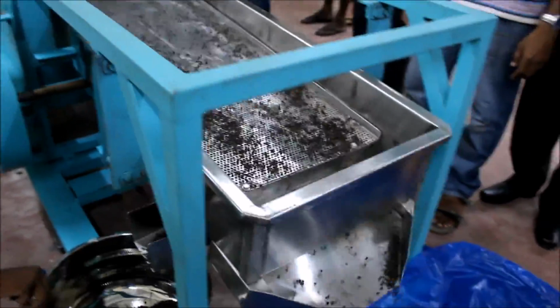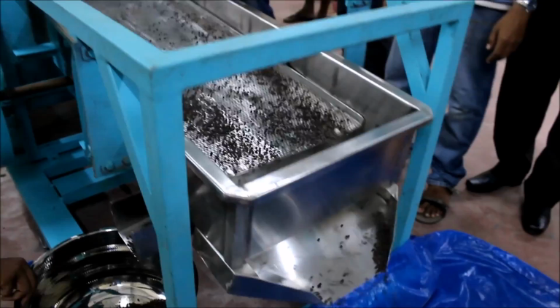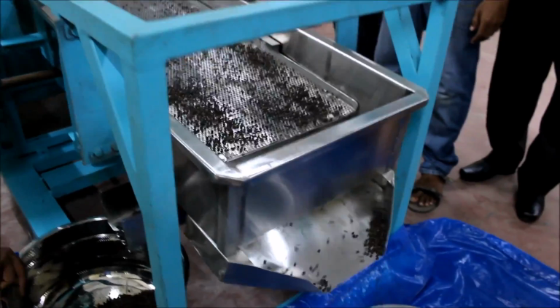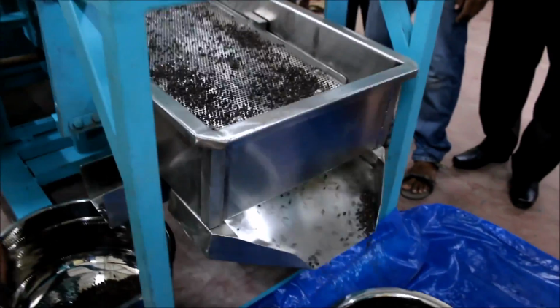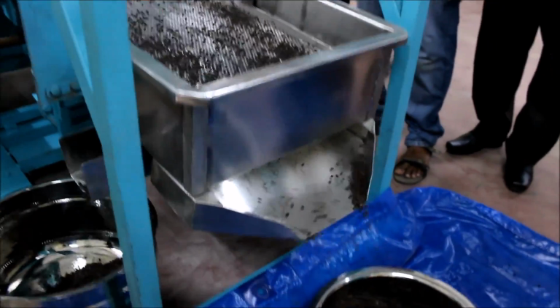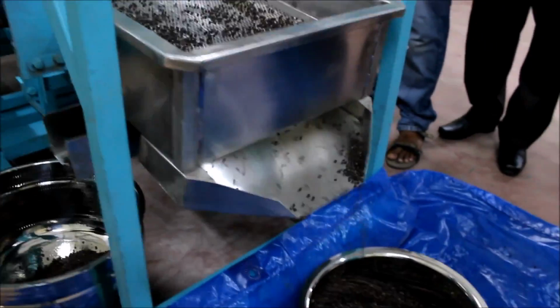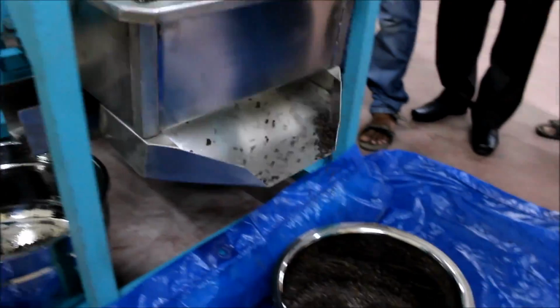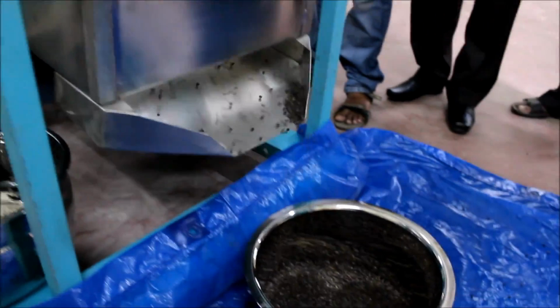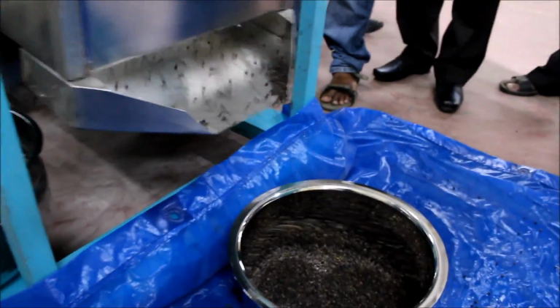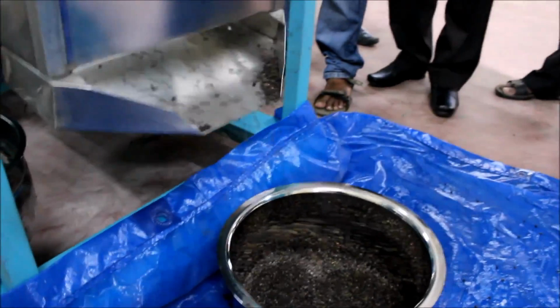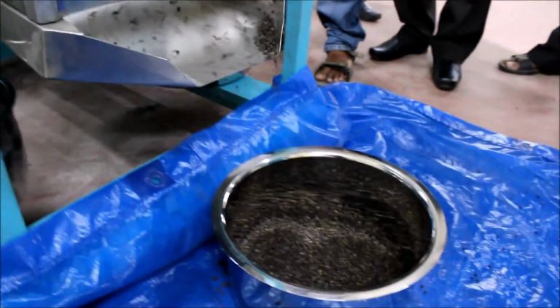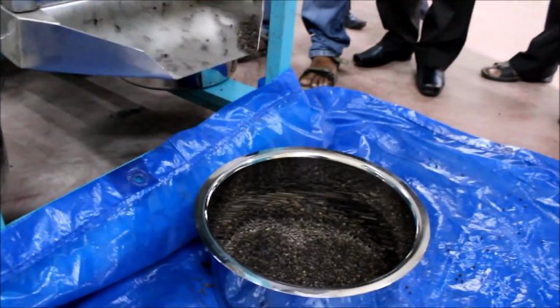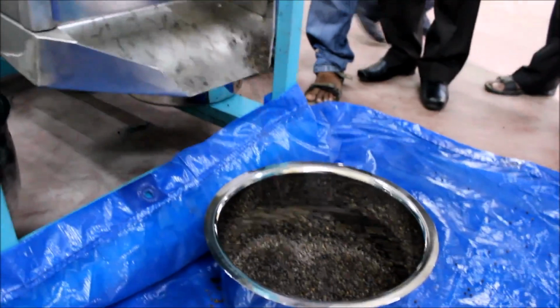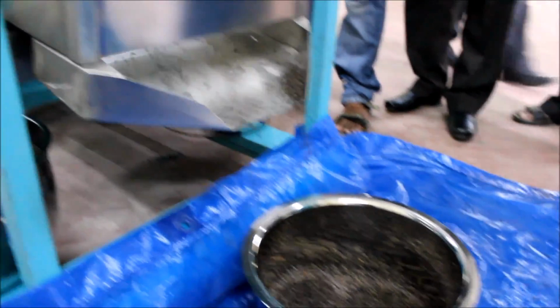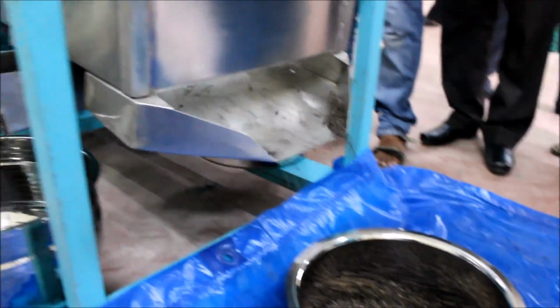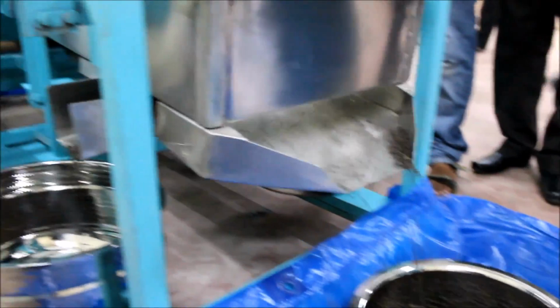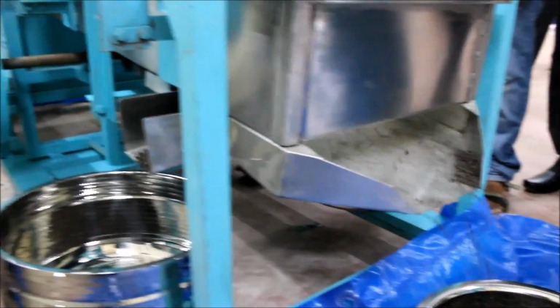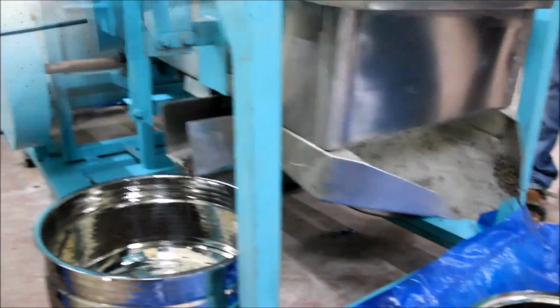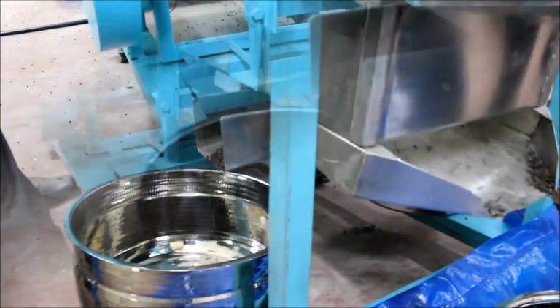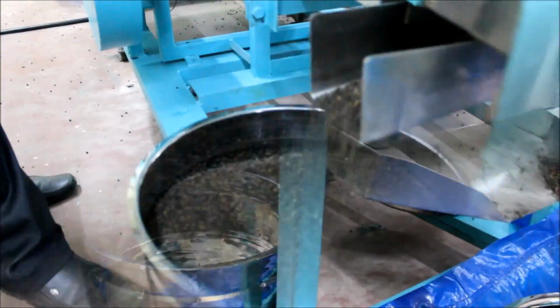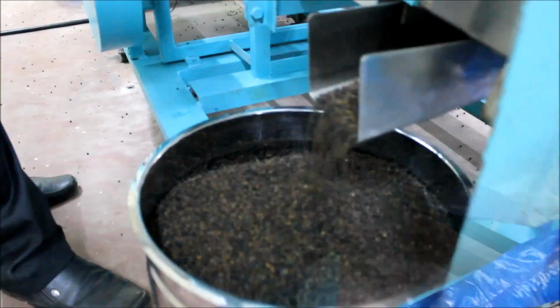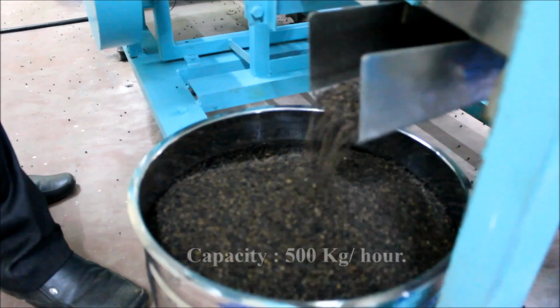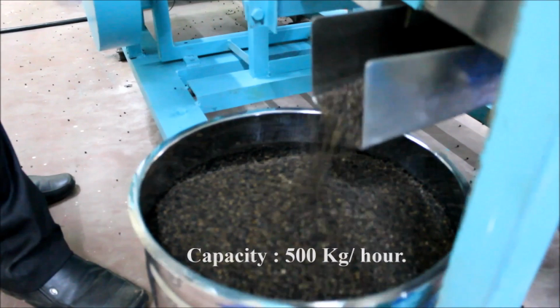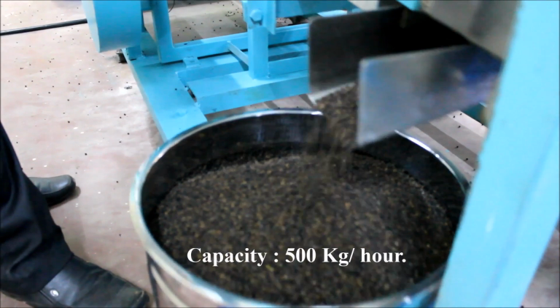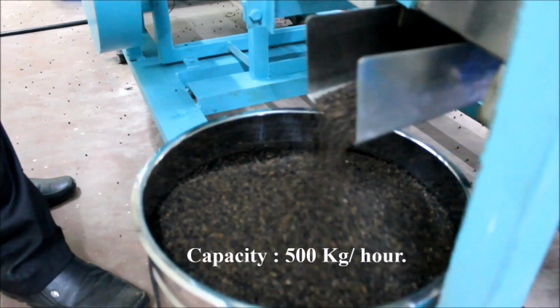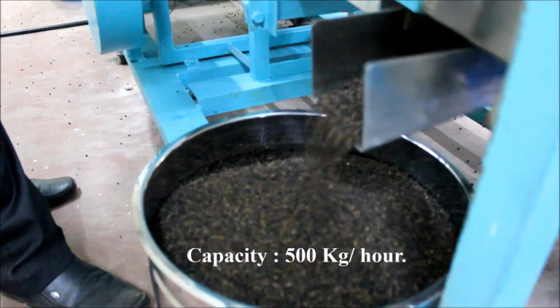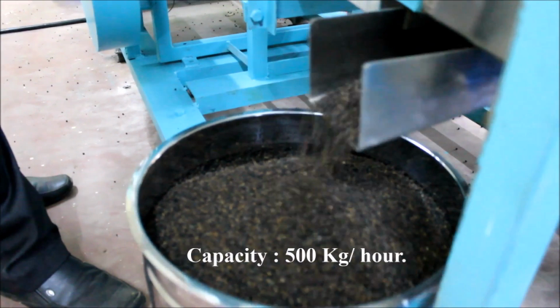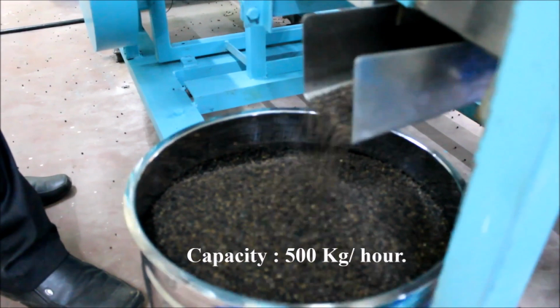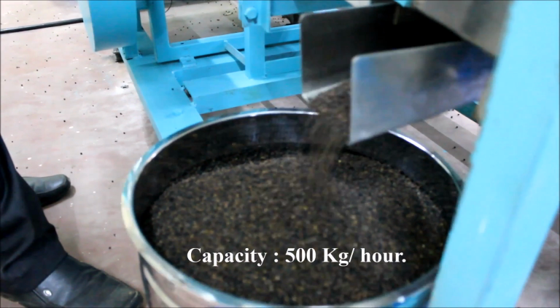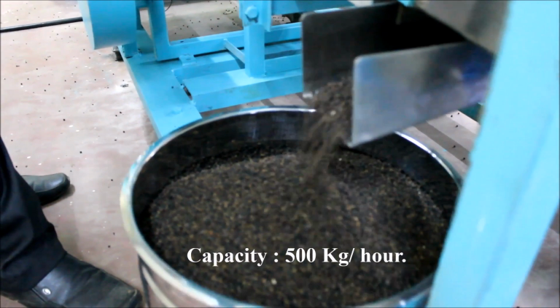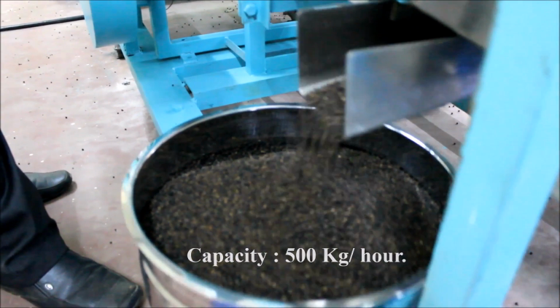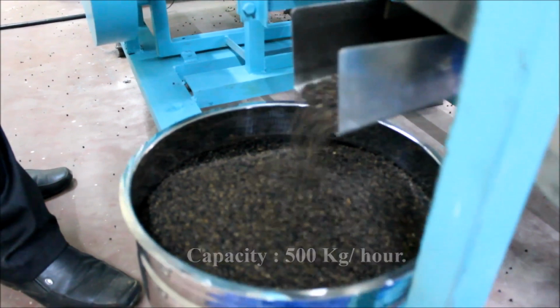The graded pepper can be collected through the two outlets. The capacity of the machine is 500 kg per hour.